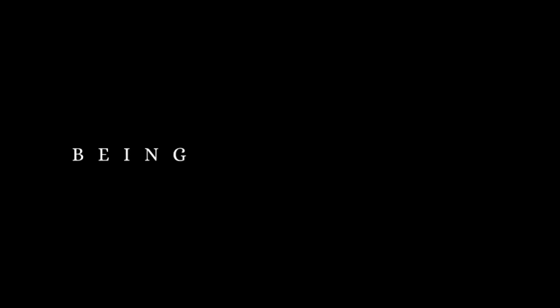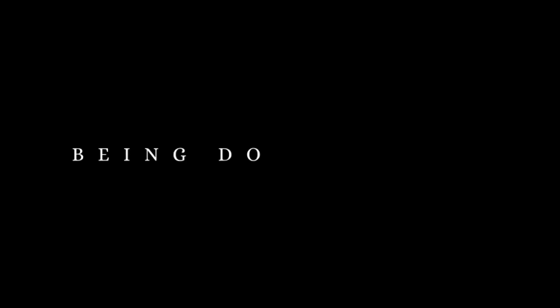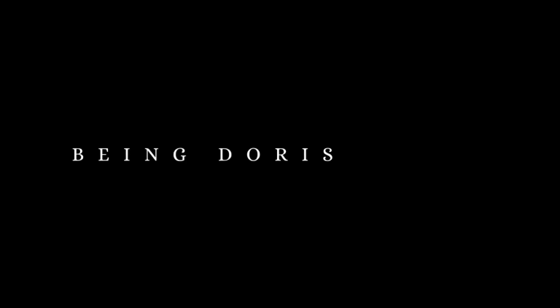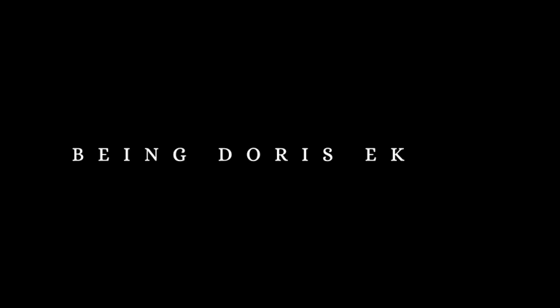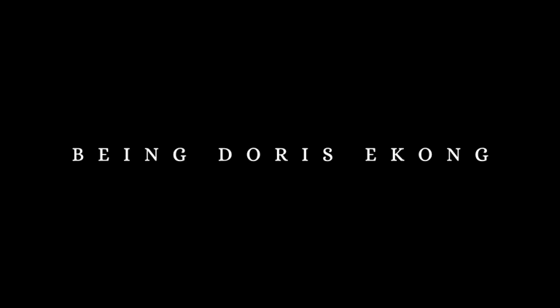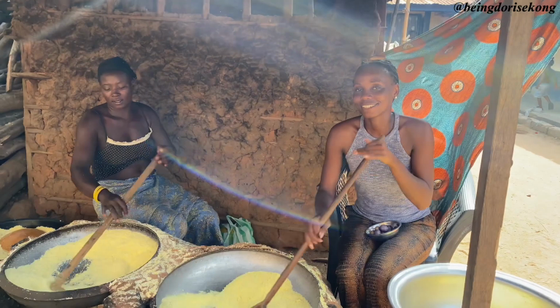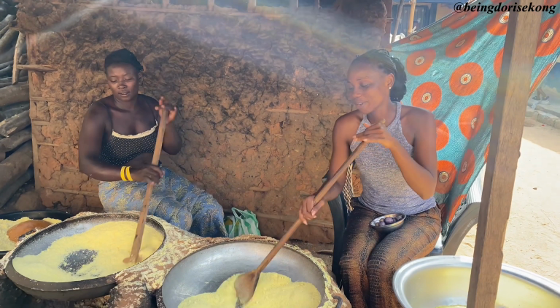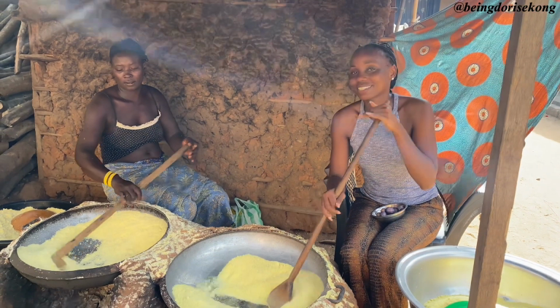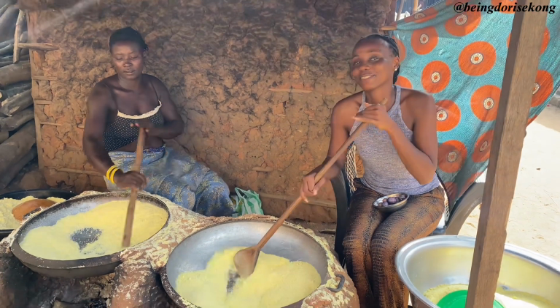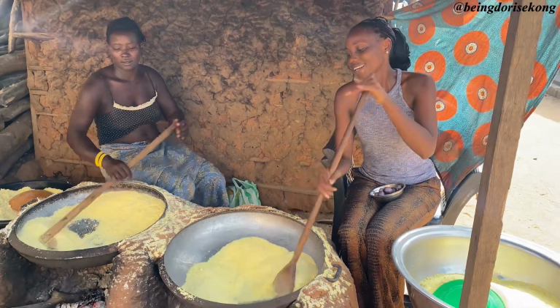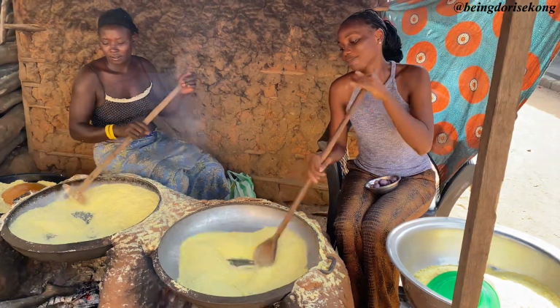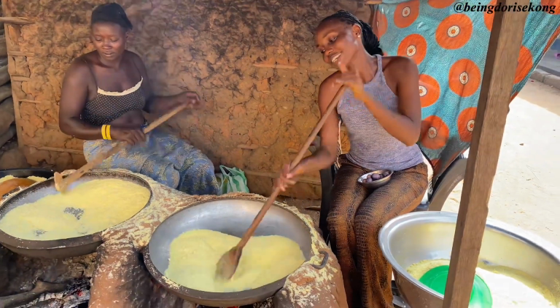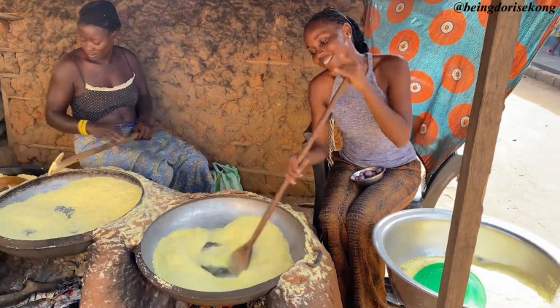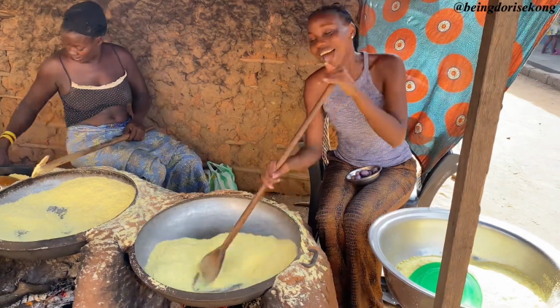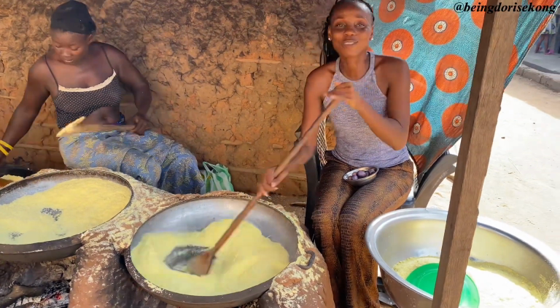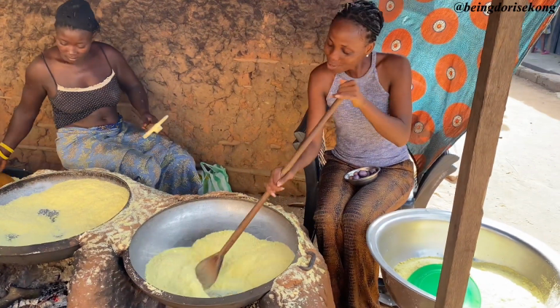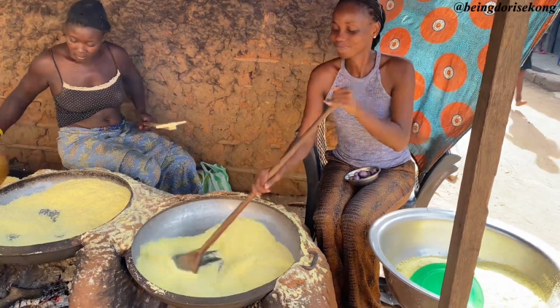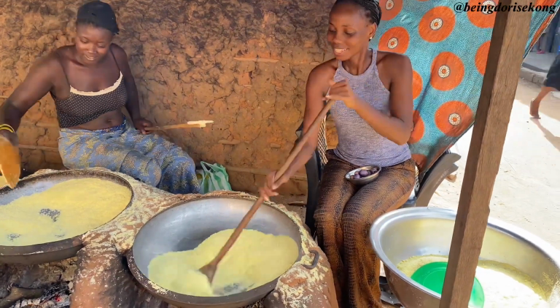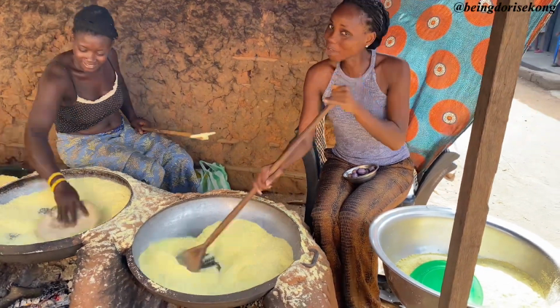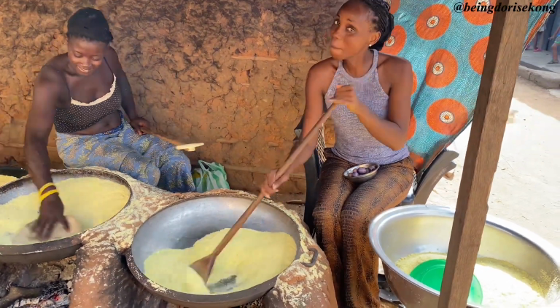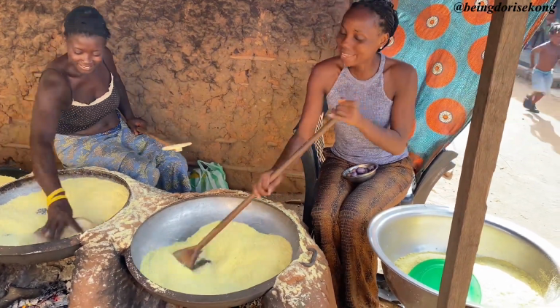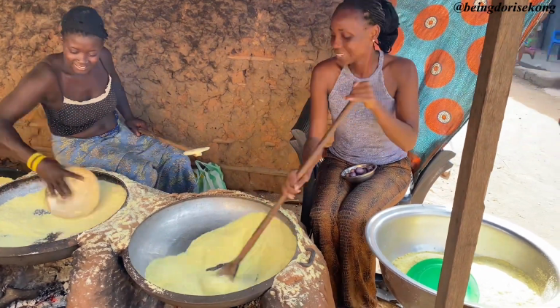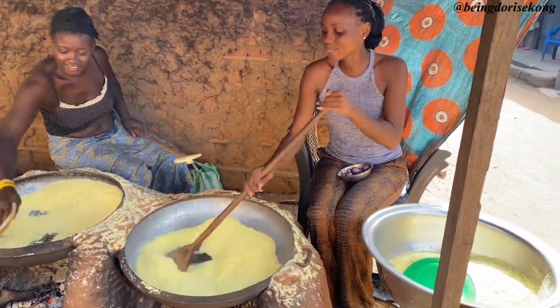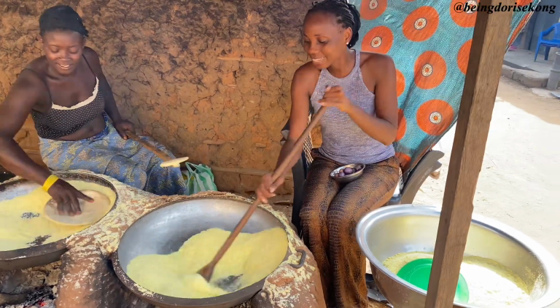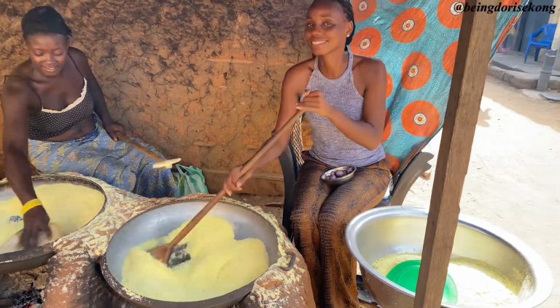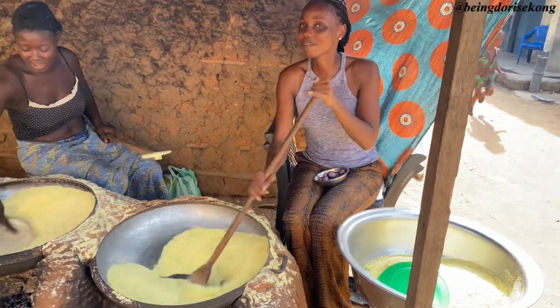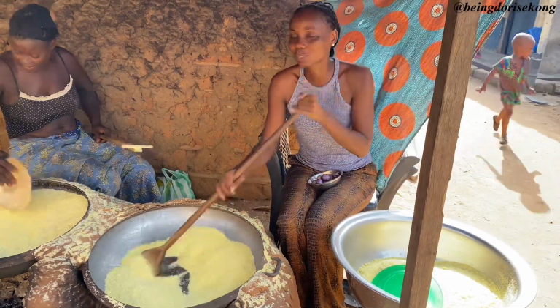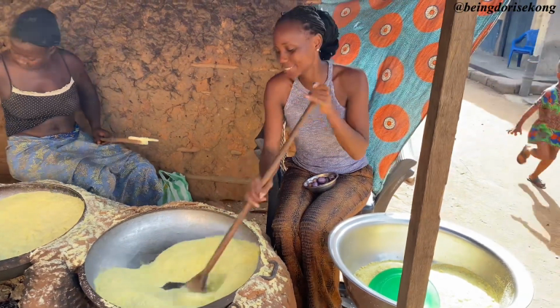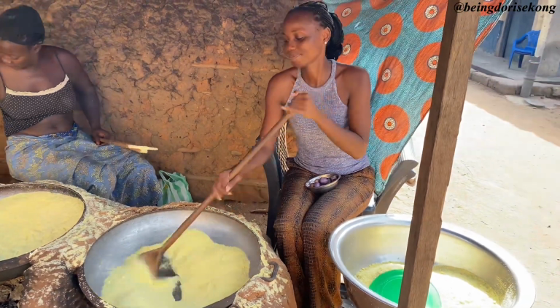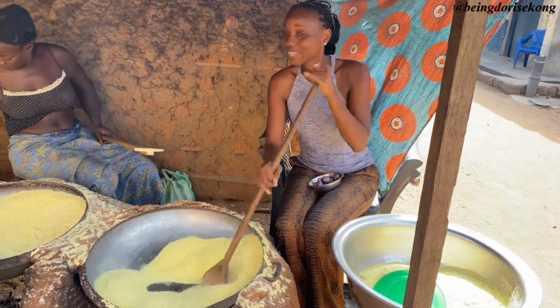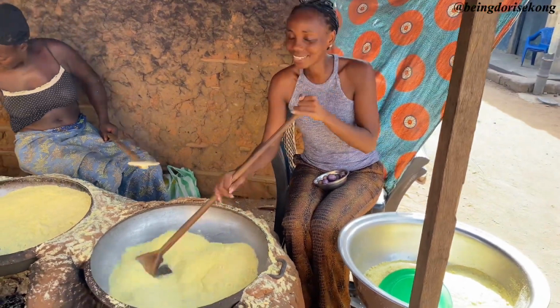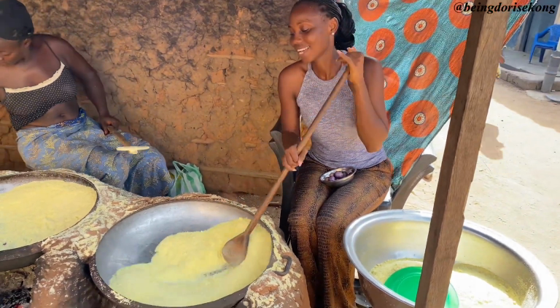Hi guys, welcome back to my channel. Good to have you here. If you're new here, my name is Doris Ekong and I'm happy to have you today. I'll be showing you guys how to soften pear using the garri method.